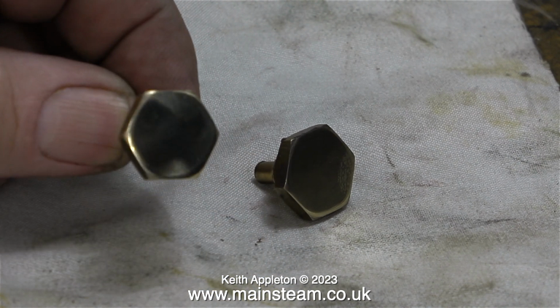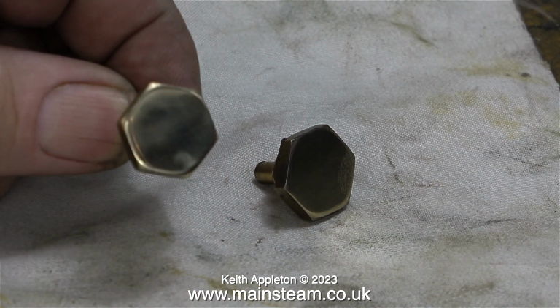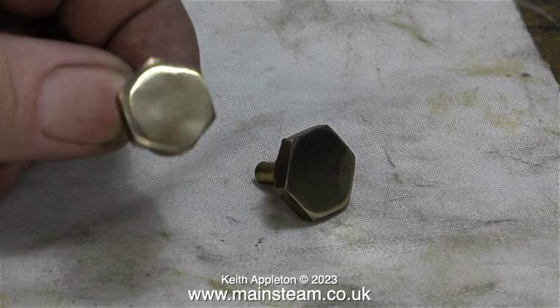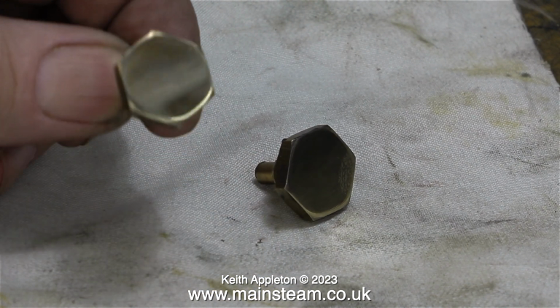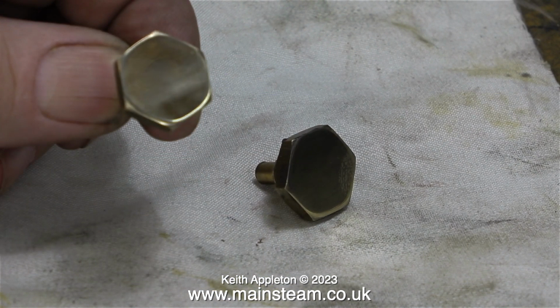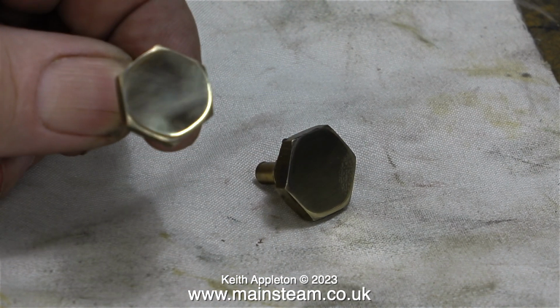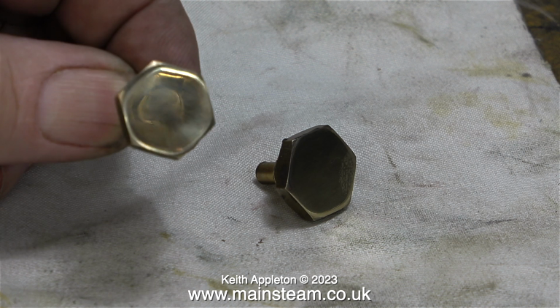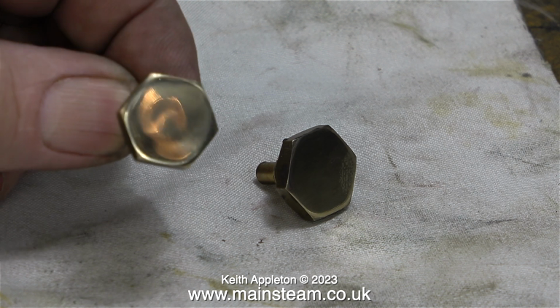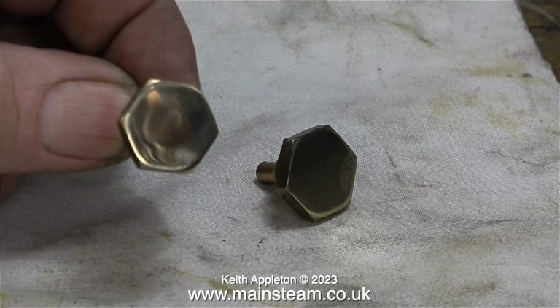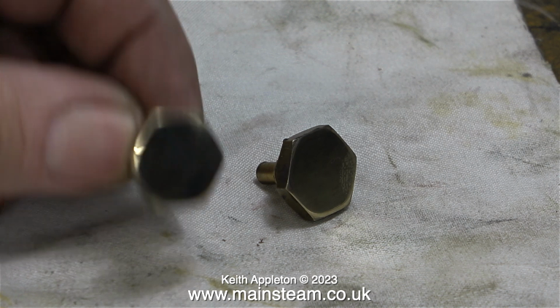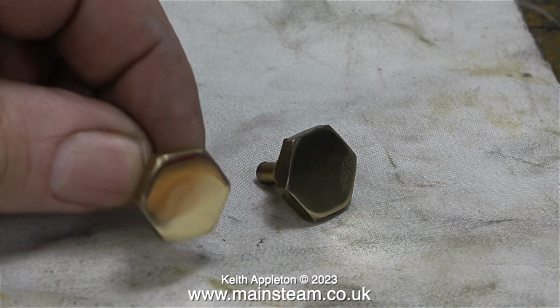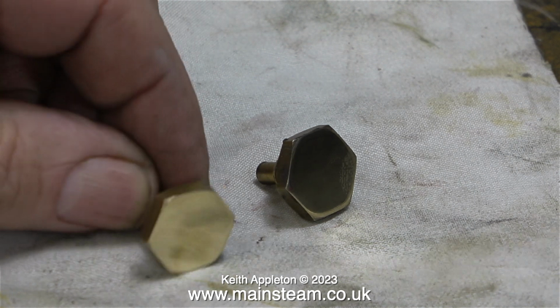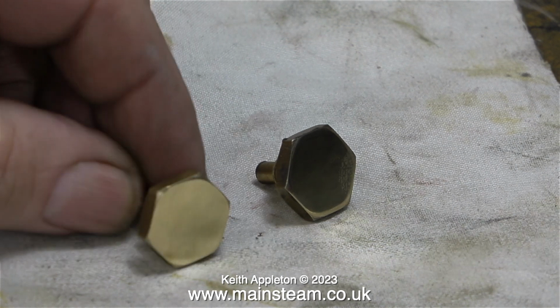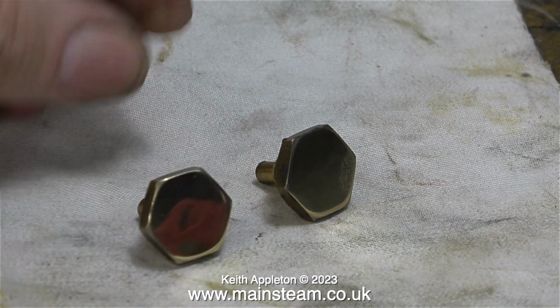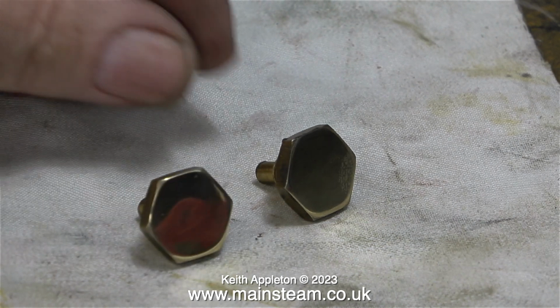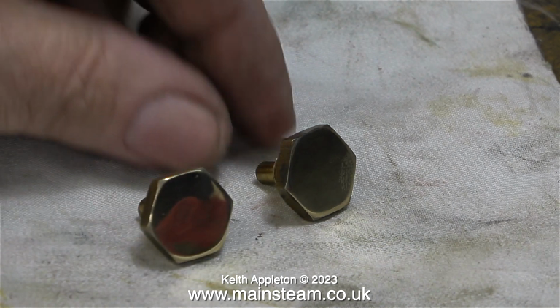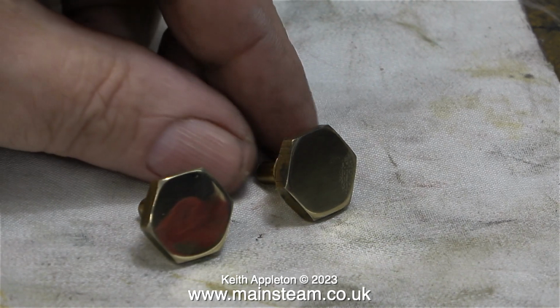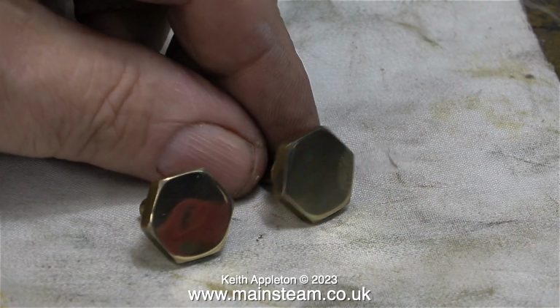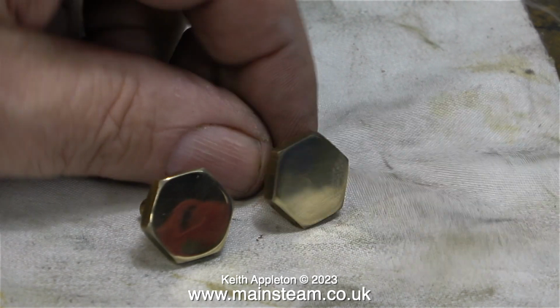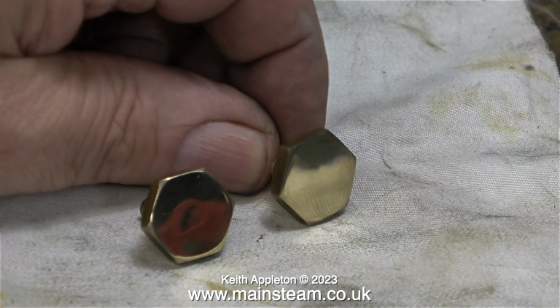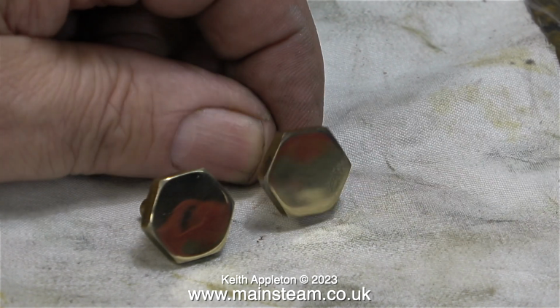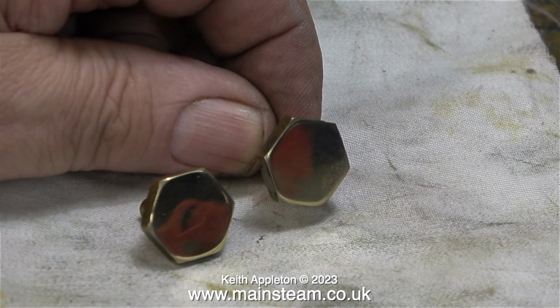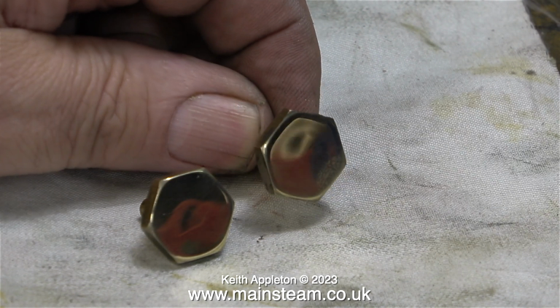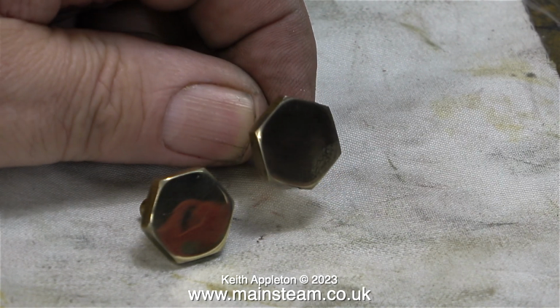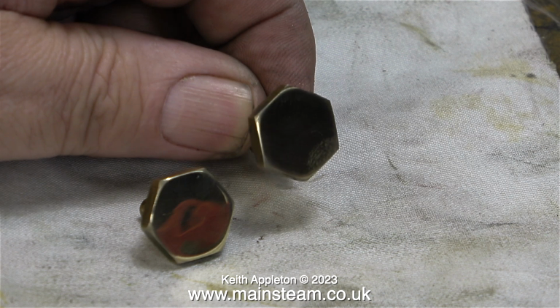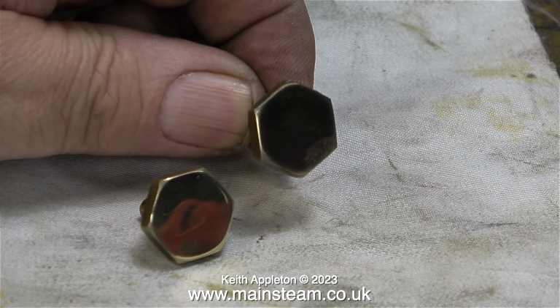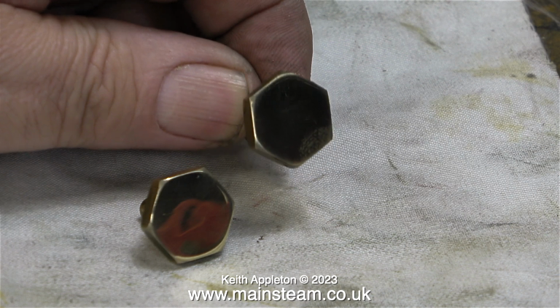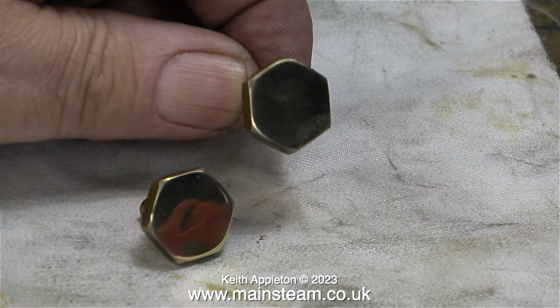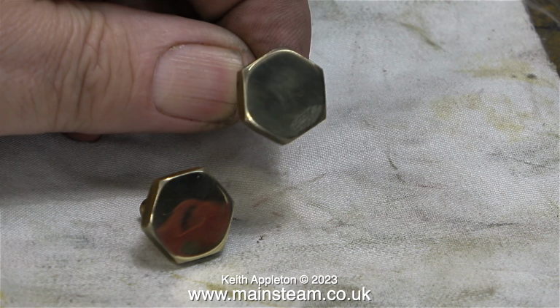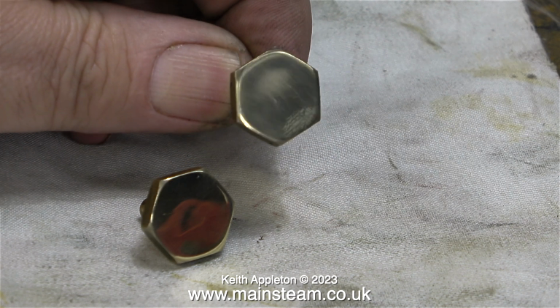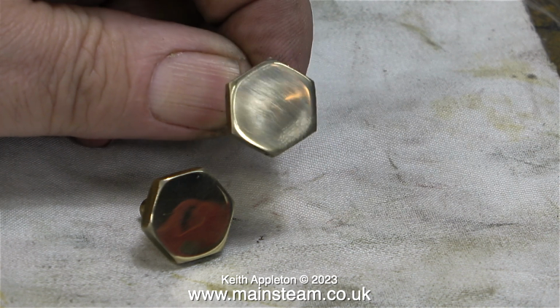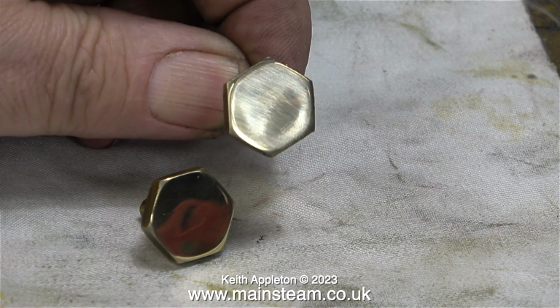I polished up the parts using my polishing spindle in the outer part of the workshop, and they both look quite nice now — not perfectly flat, but such is life.